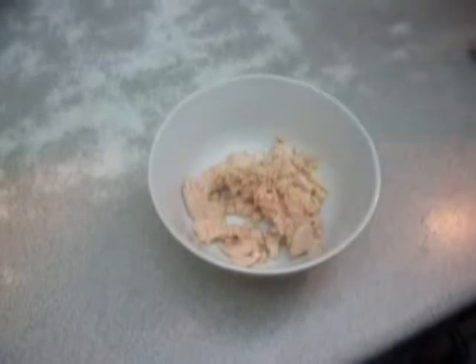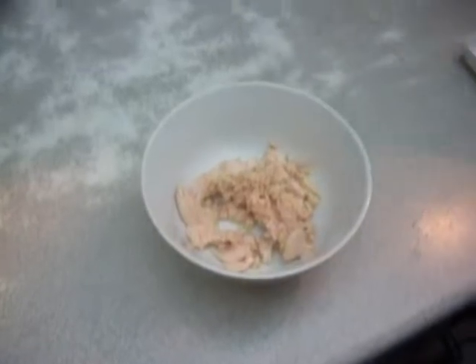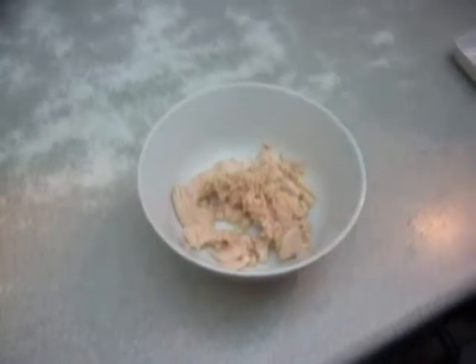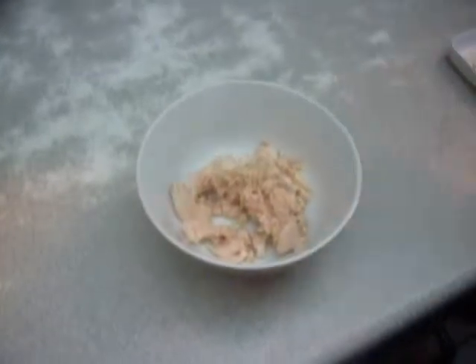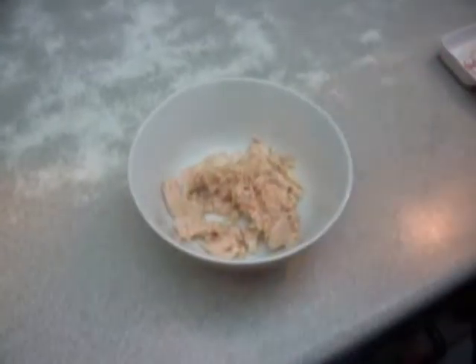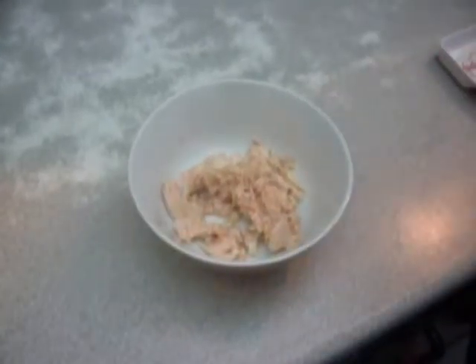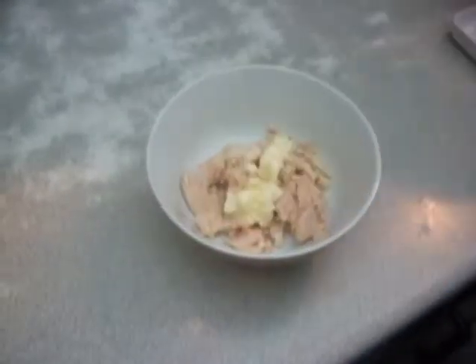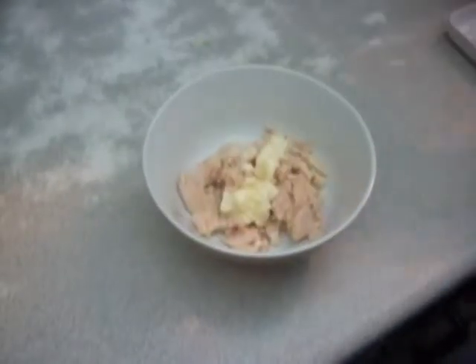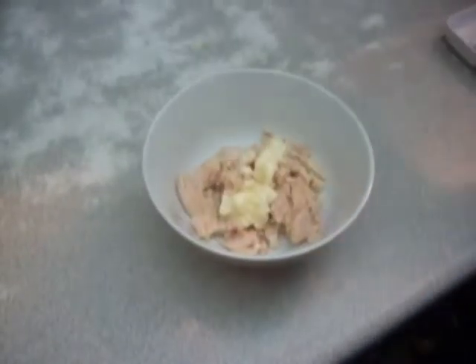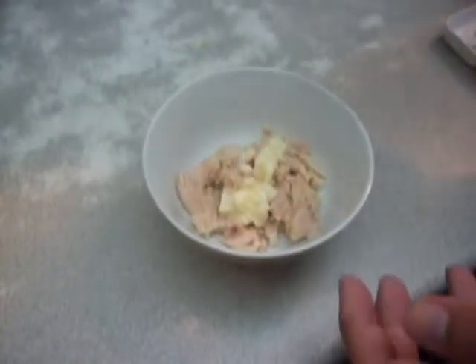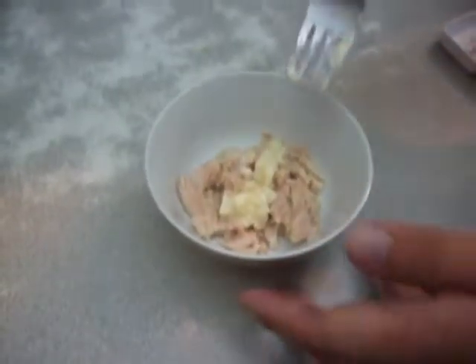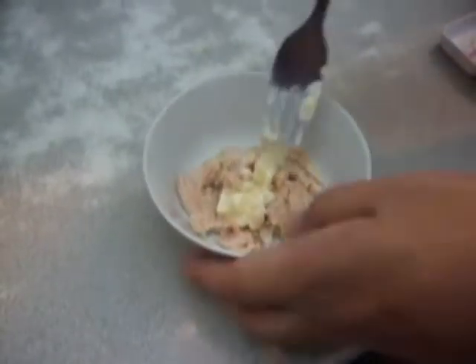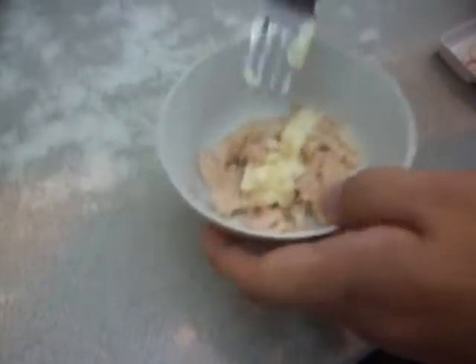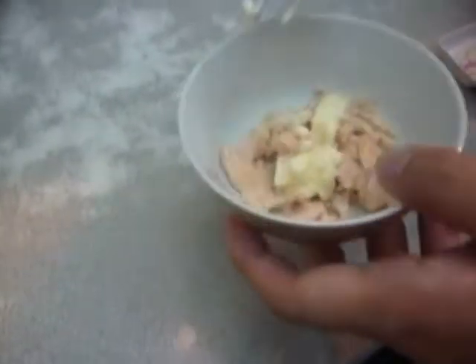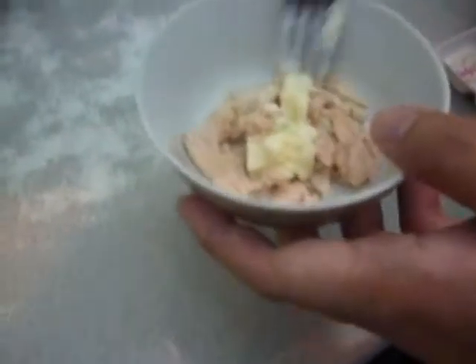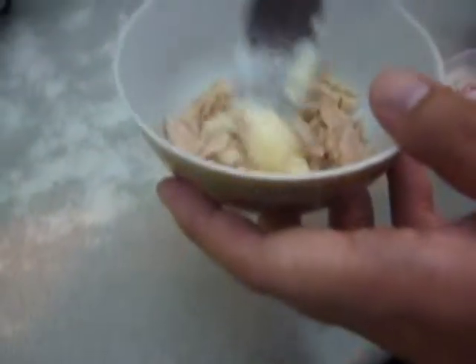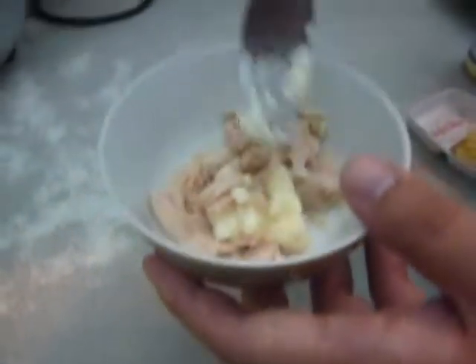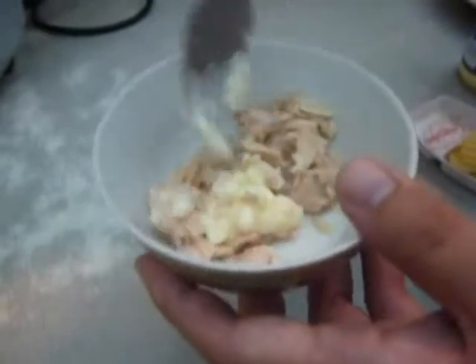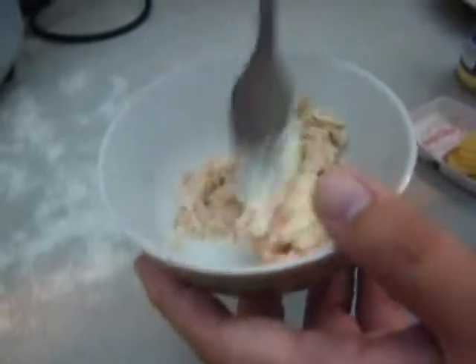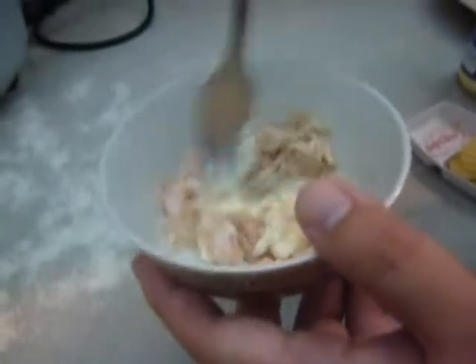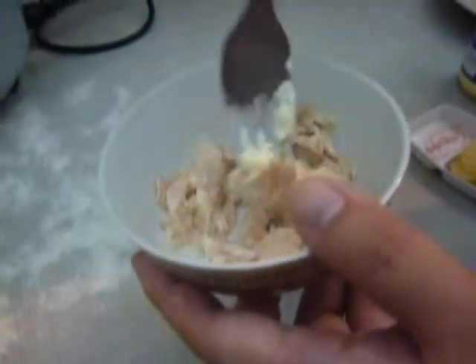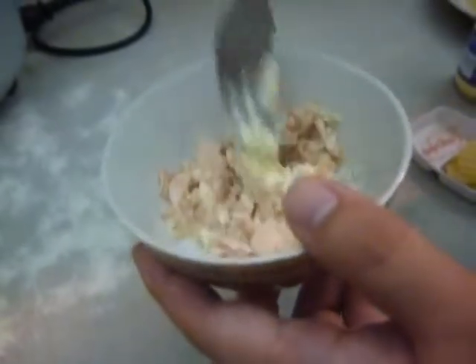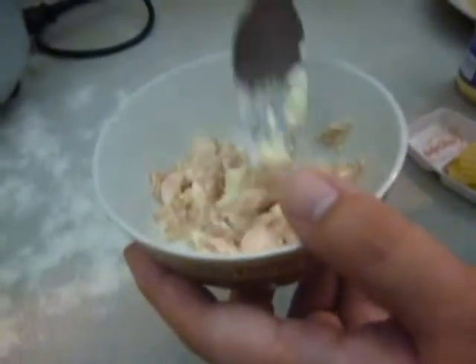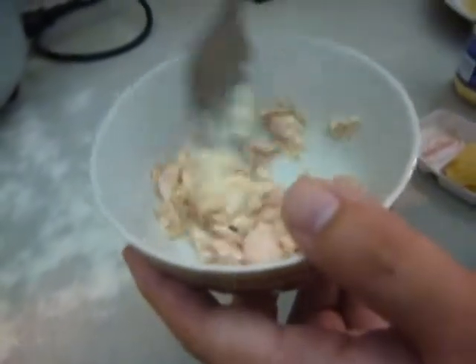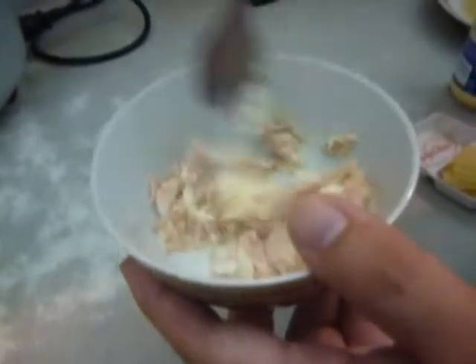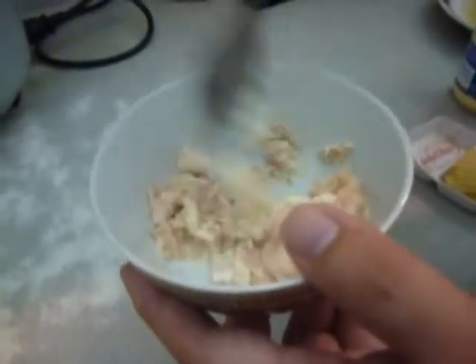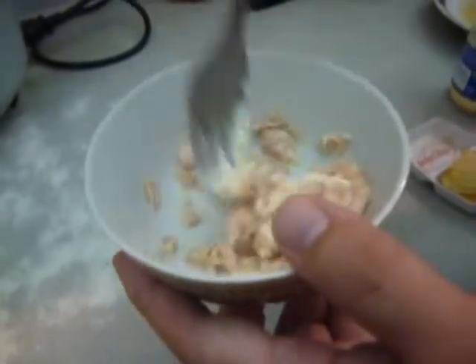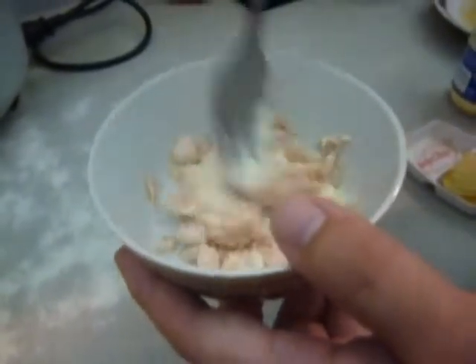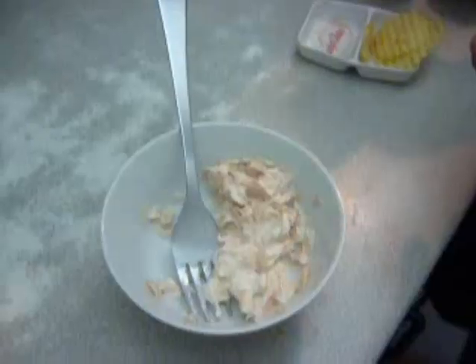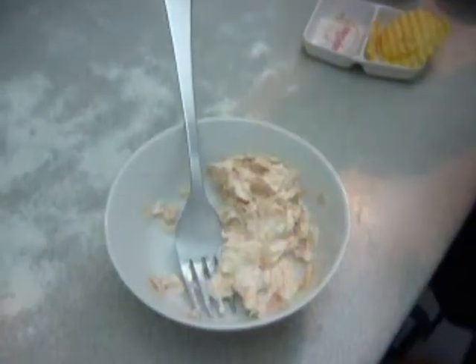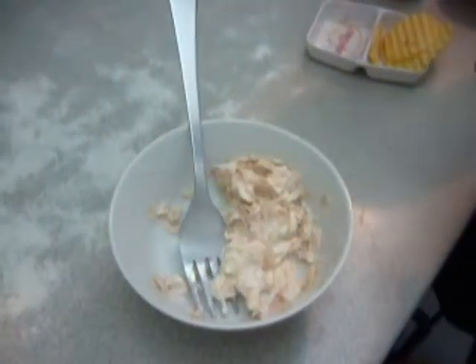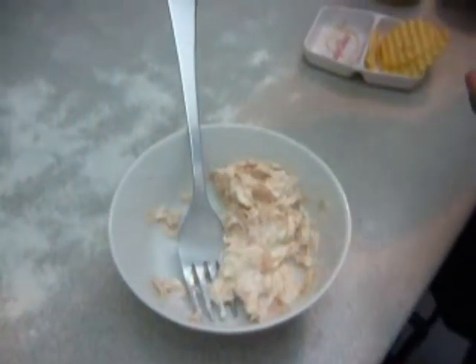So now we put the mayo with tuna and just stir. Mix it around until it's even.